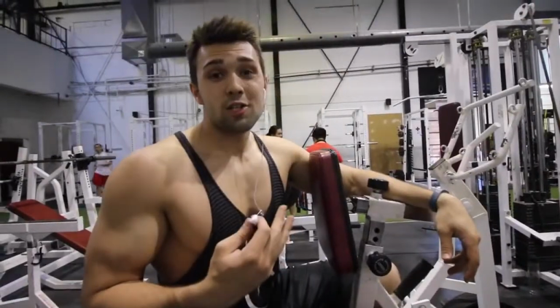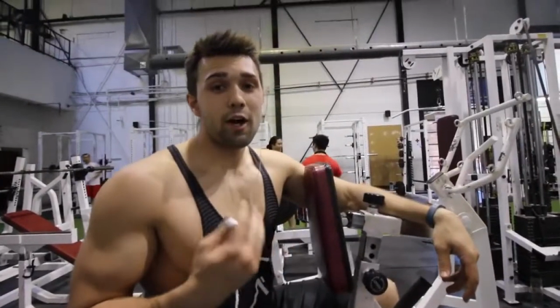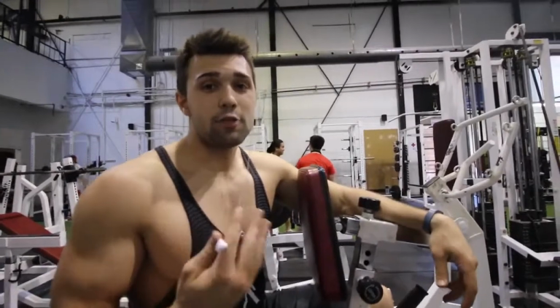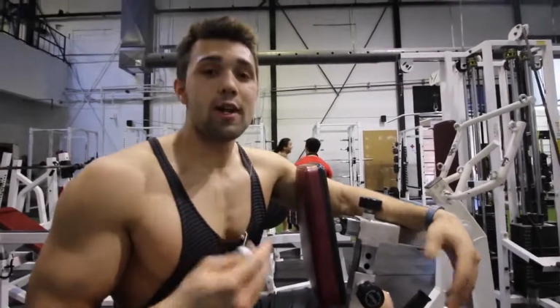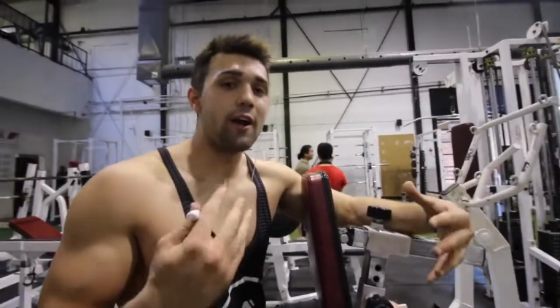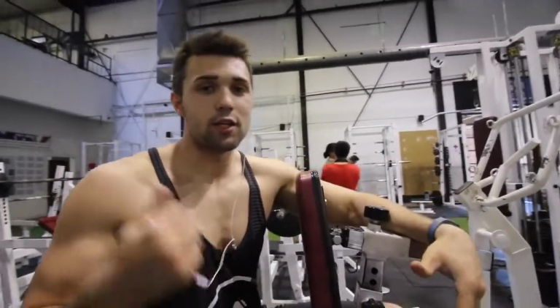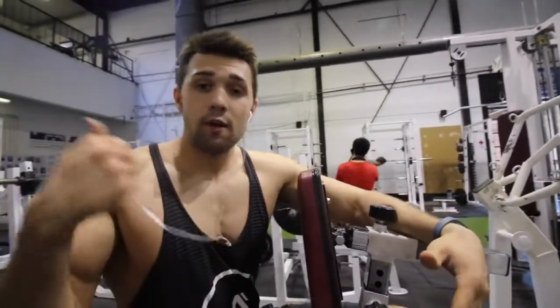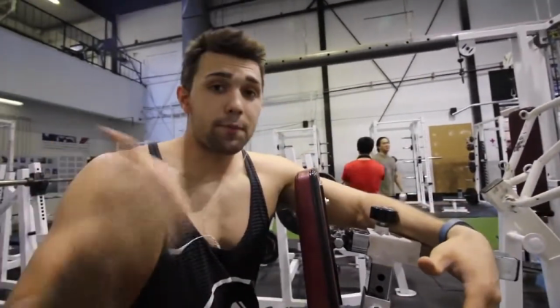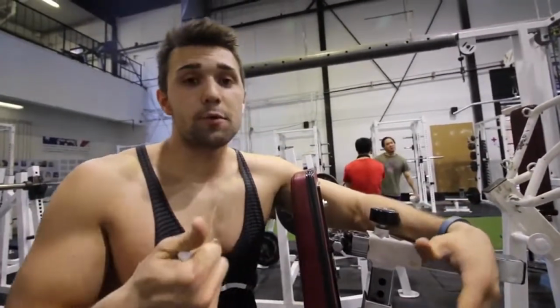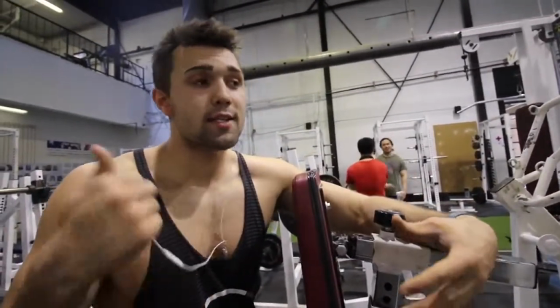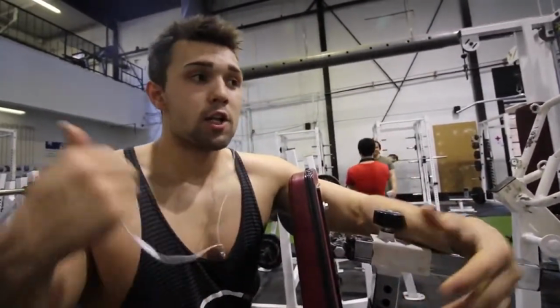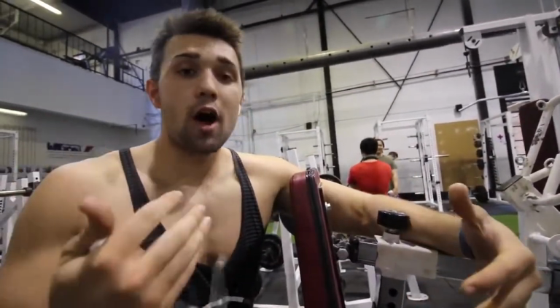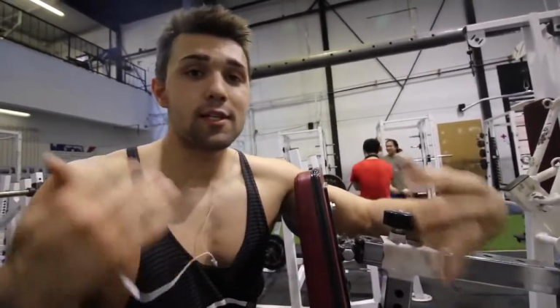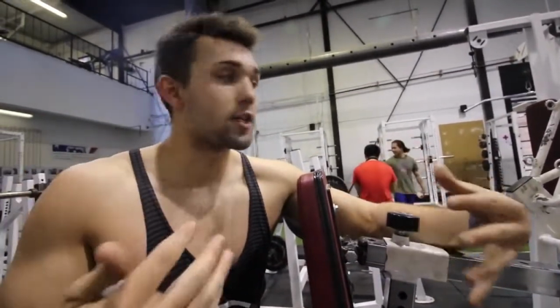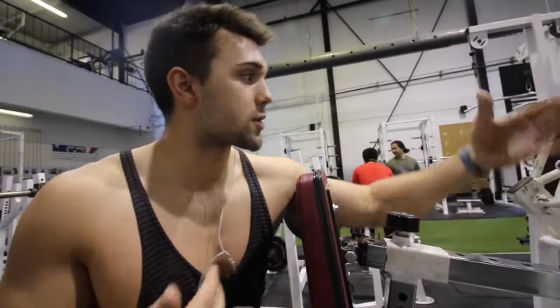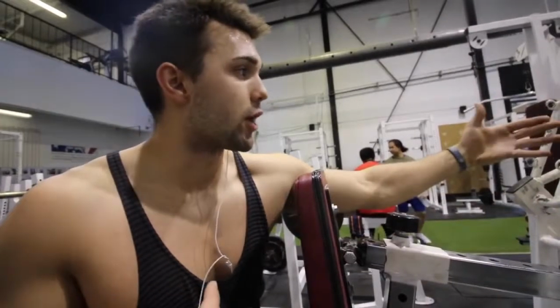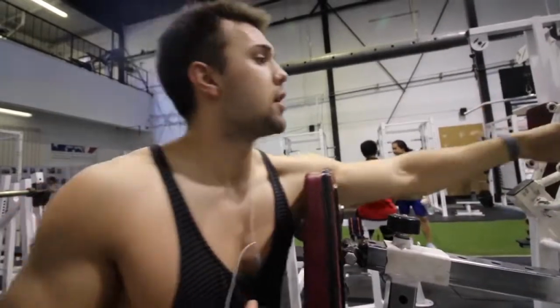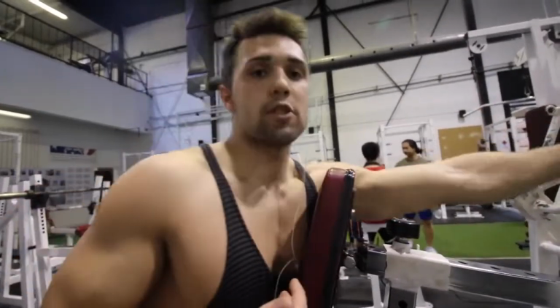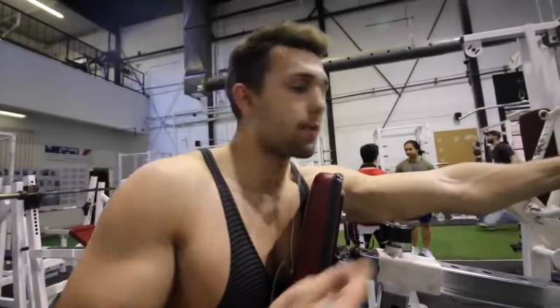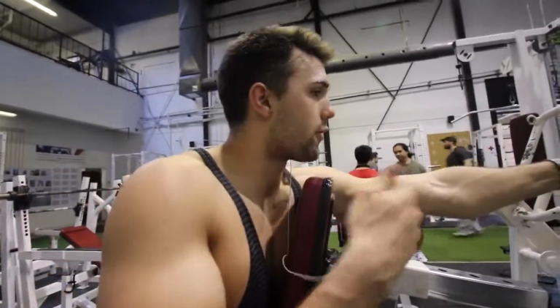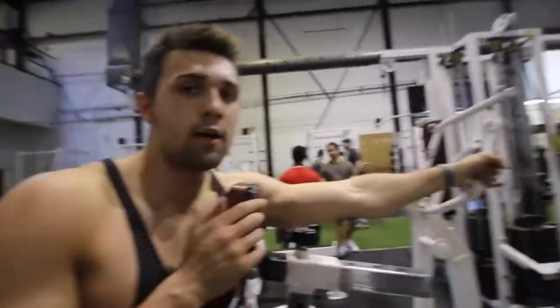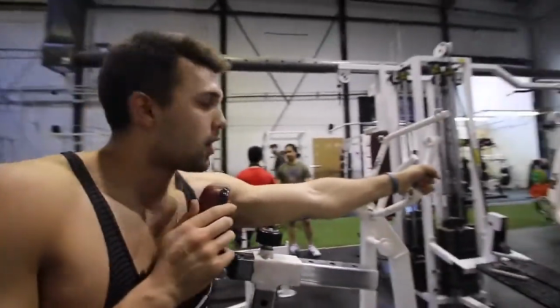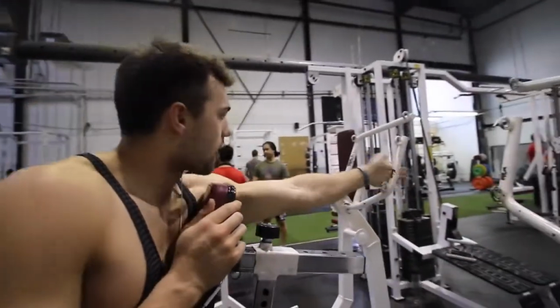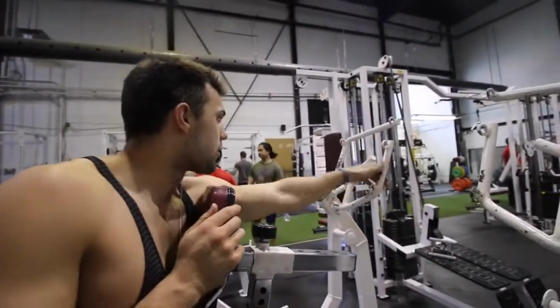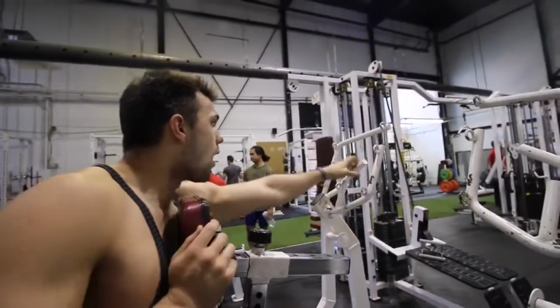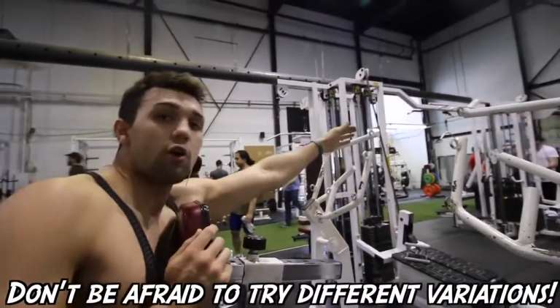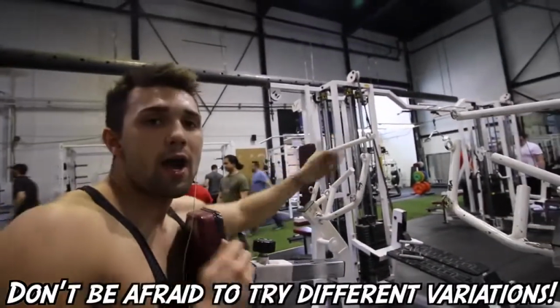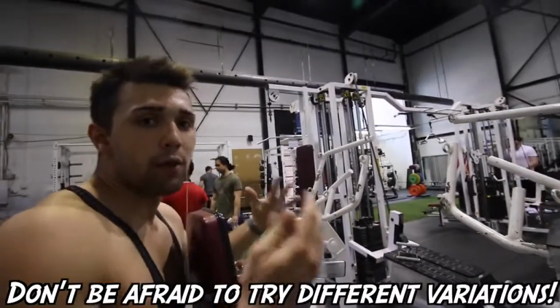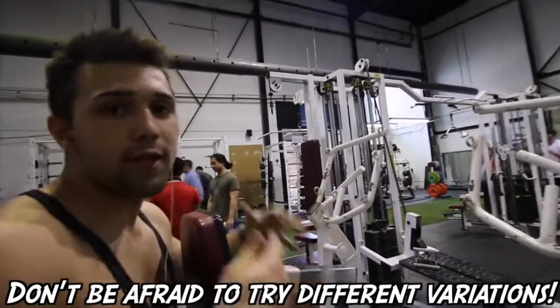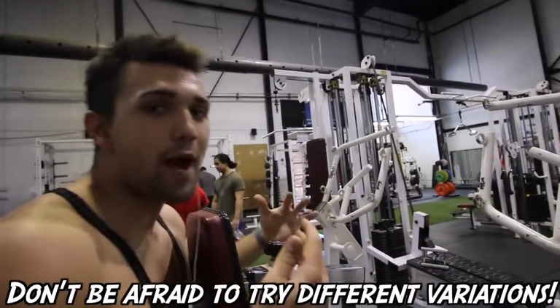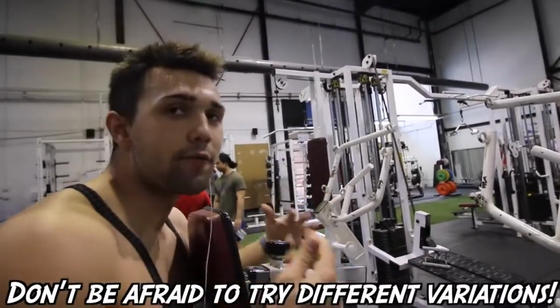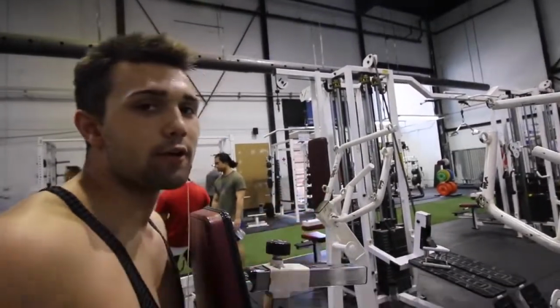One thing Arnold is huge on is variation. Fire up your supersets, do drop sets — he loves it all. Switch your grips; we have so many options: you can grab here, go wide, go high. Play with it and hit your back from different angles.